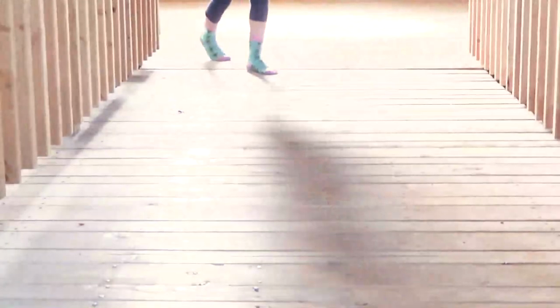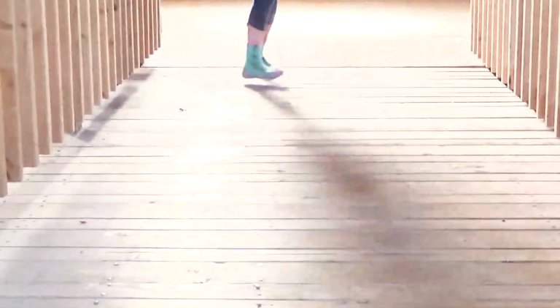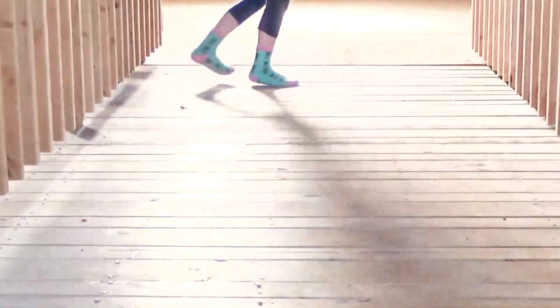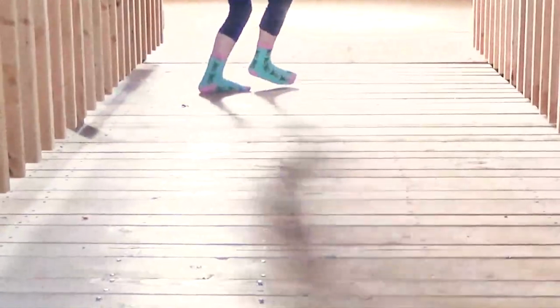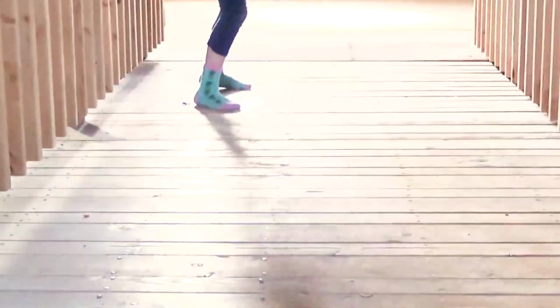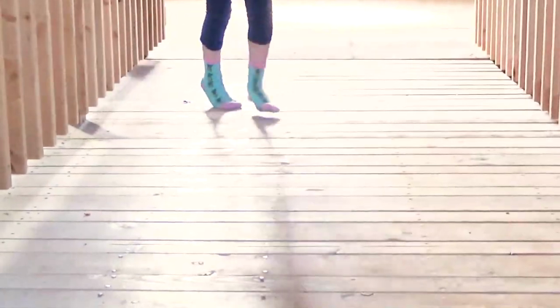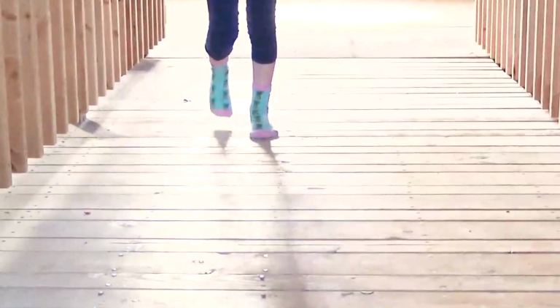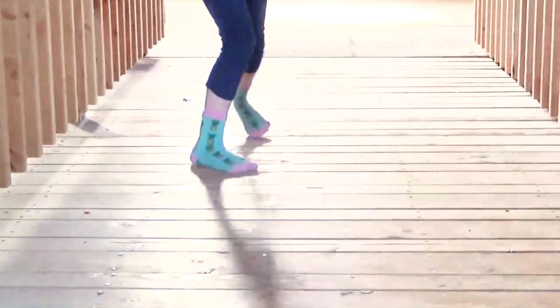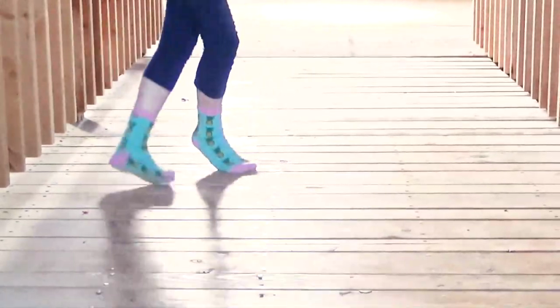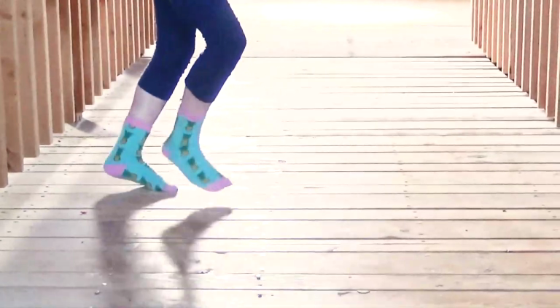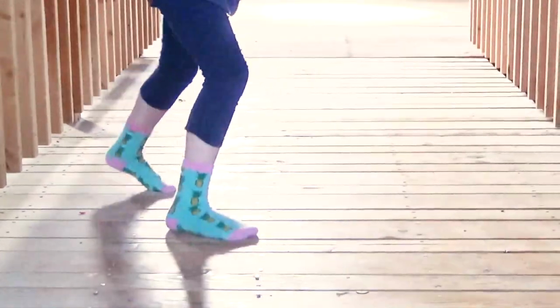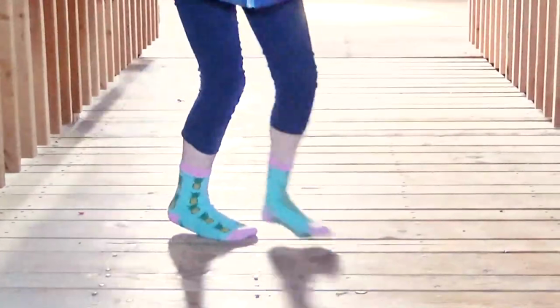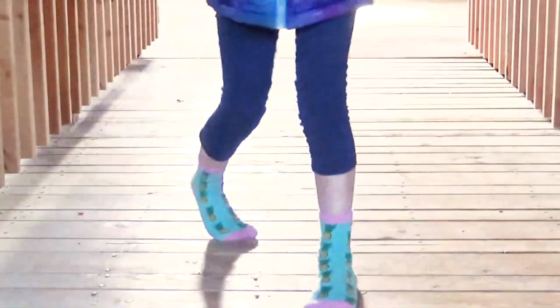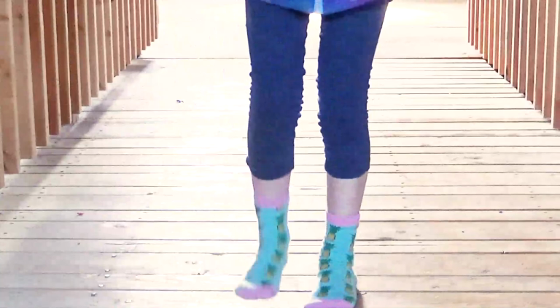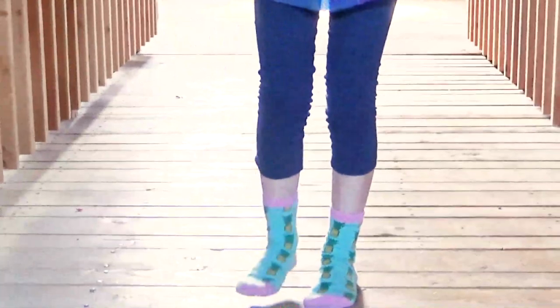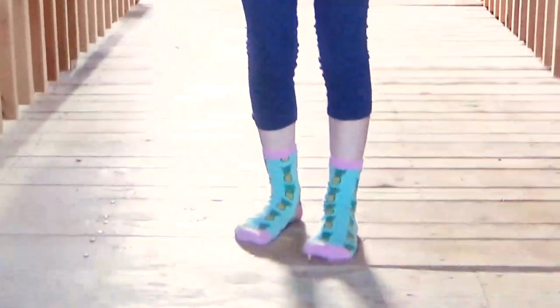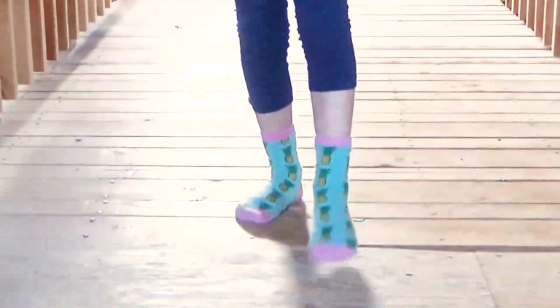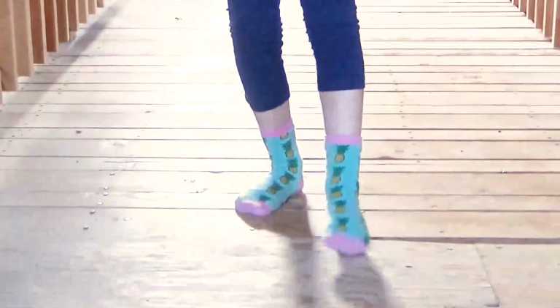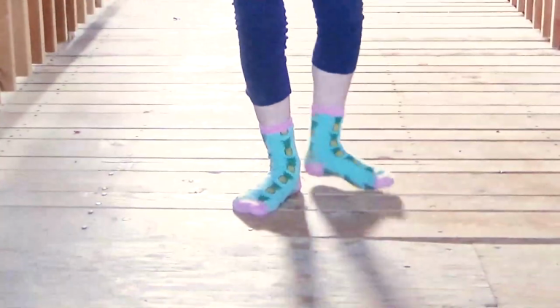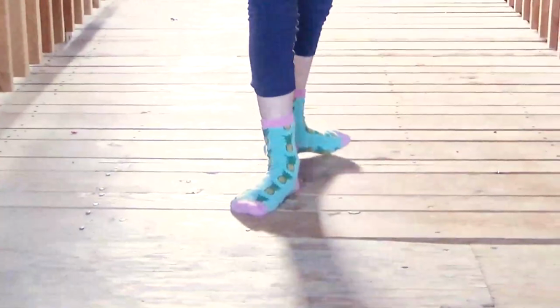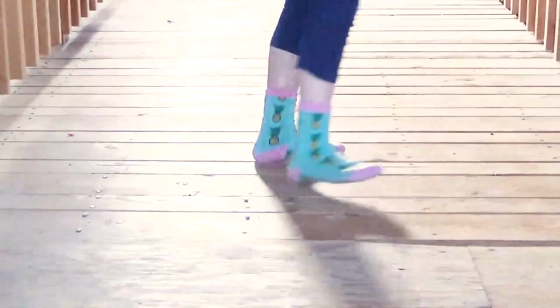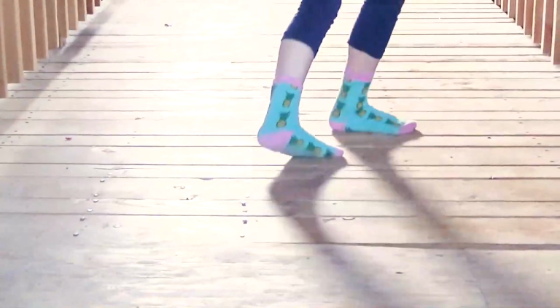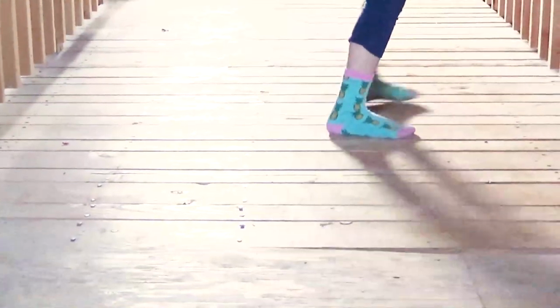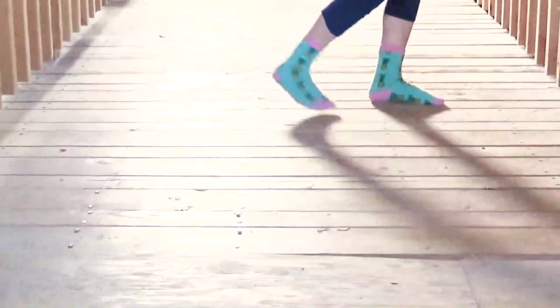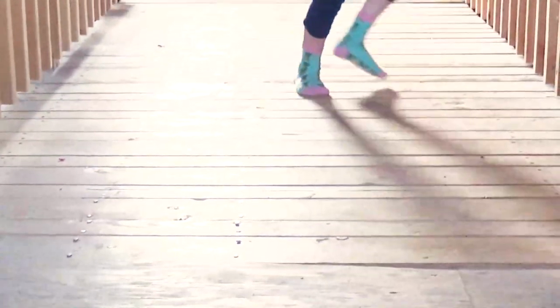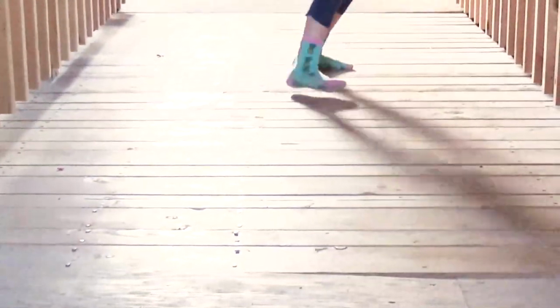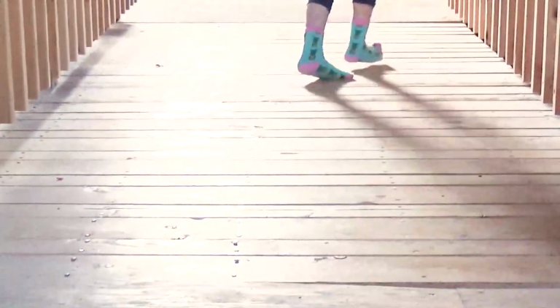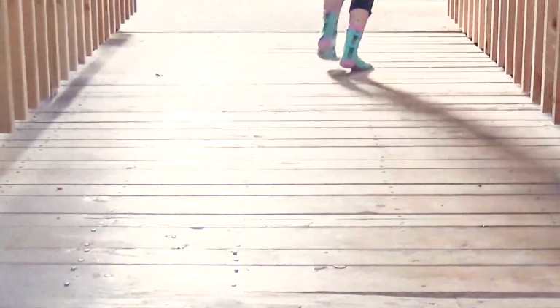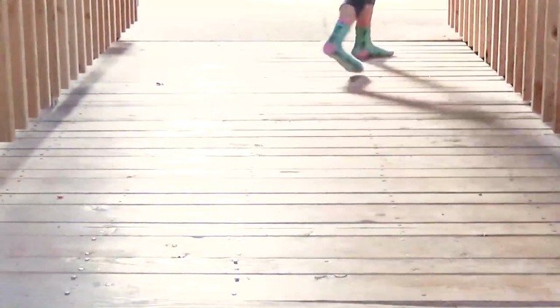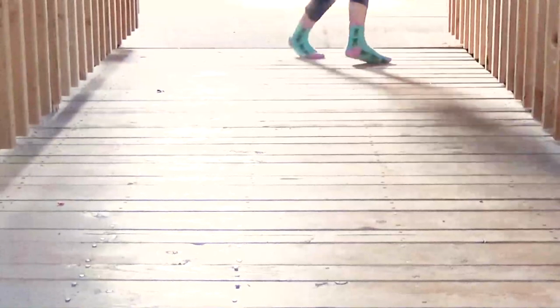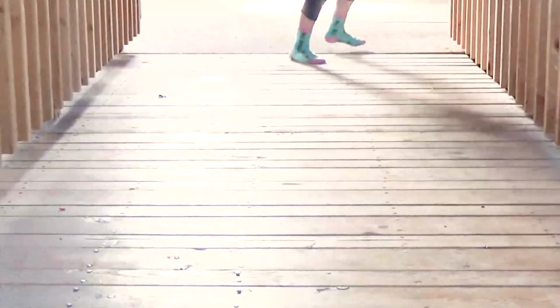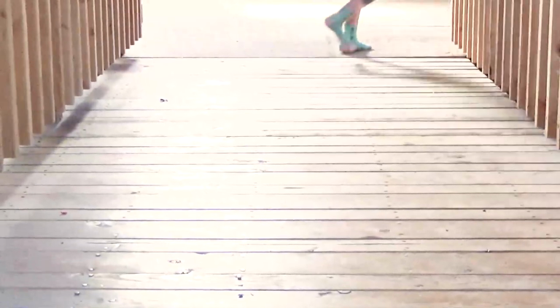Next up is the Kids Pineapple Socks. There are lots of pineapple options online that you can check out as well, and remember there are links in the description below for each of these socks.